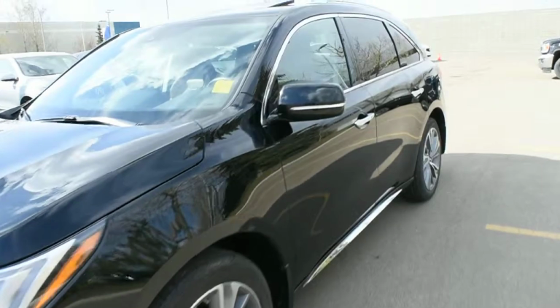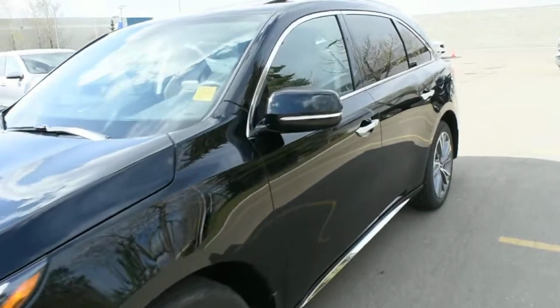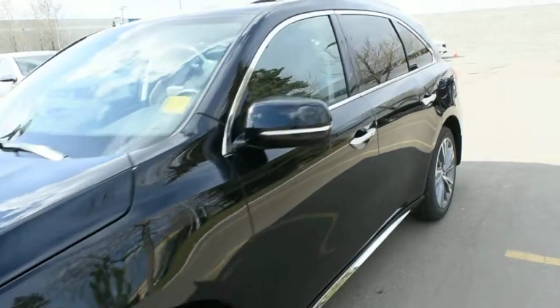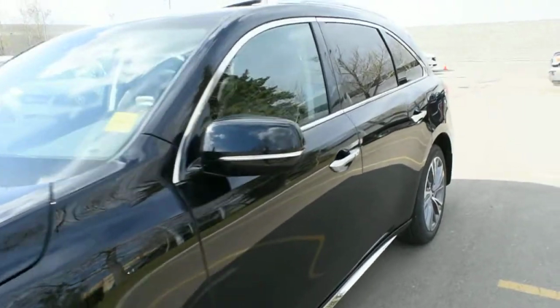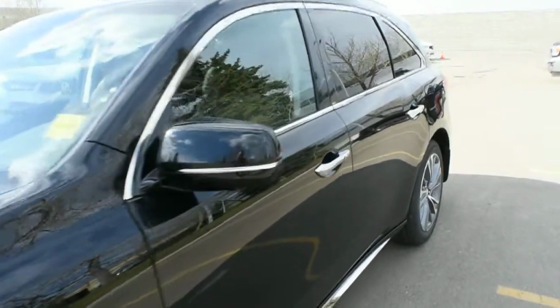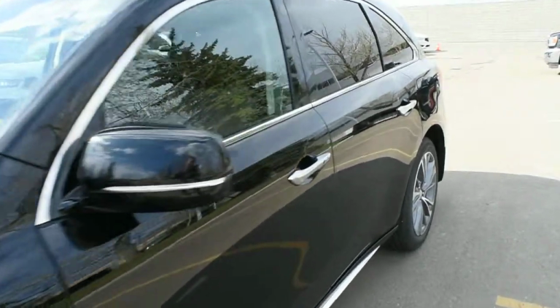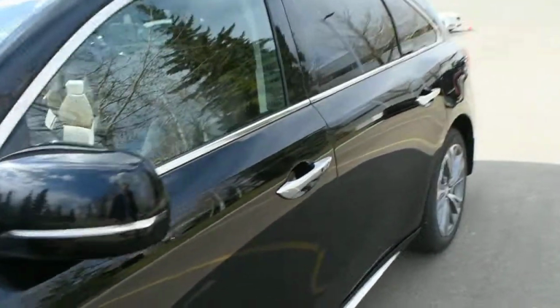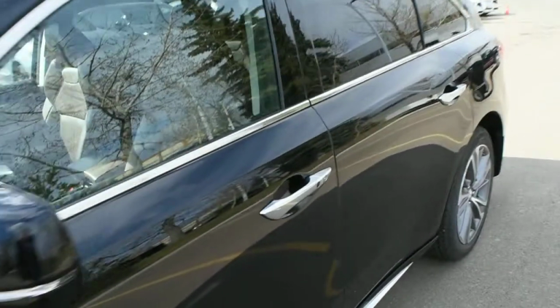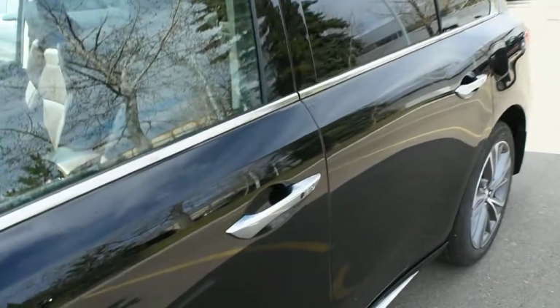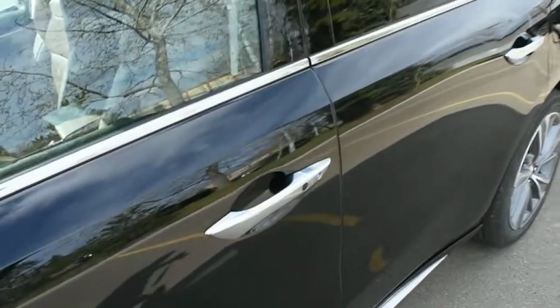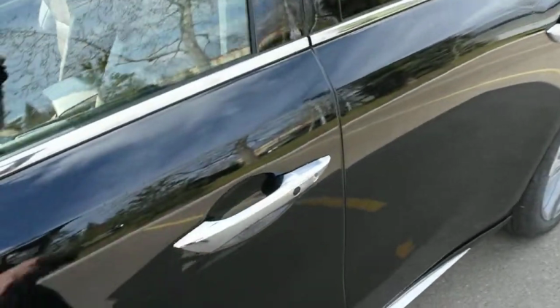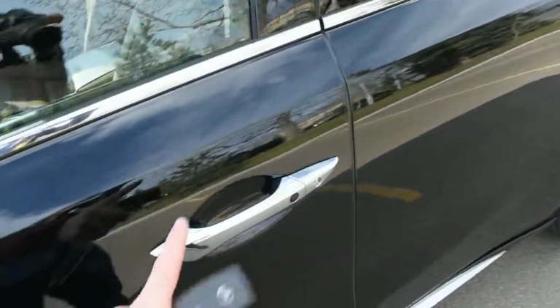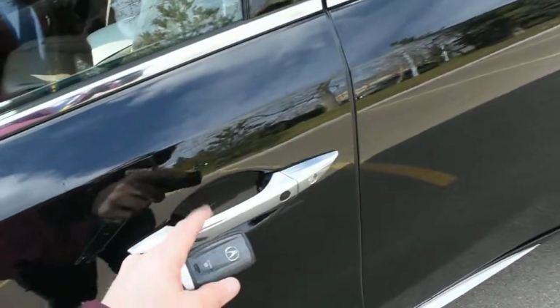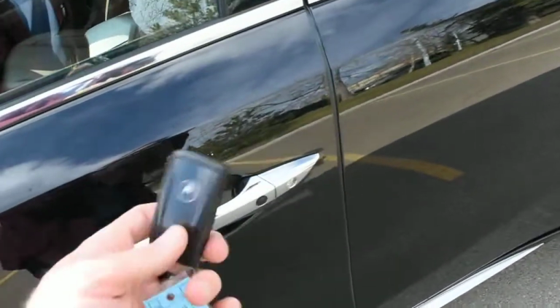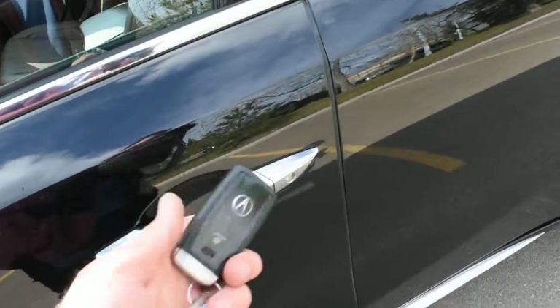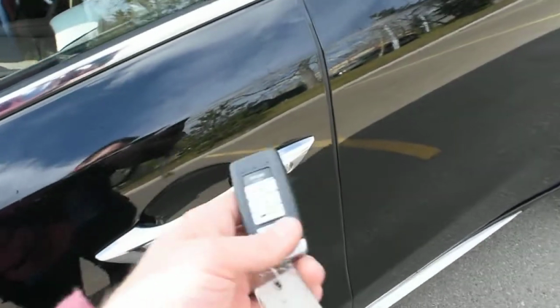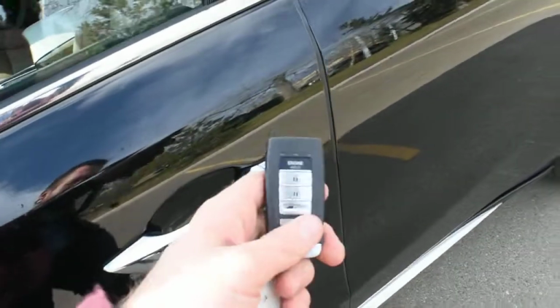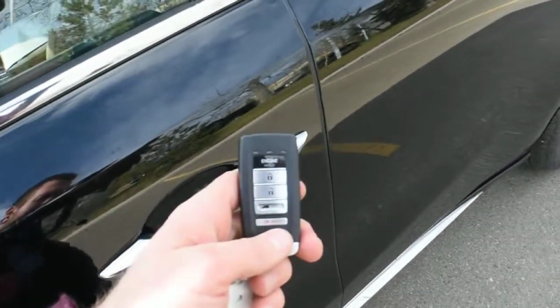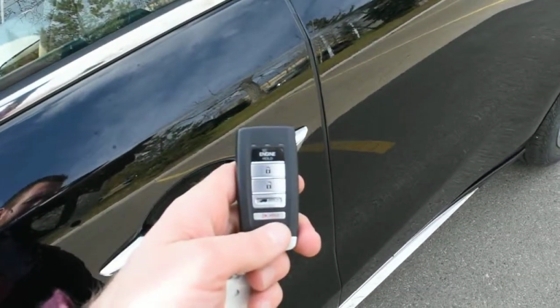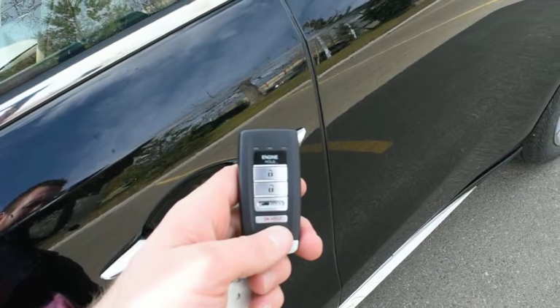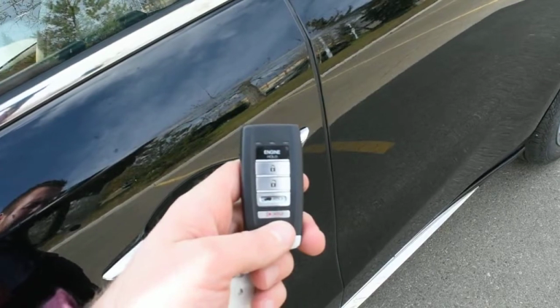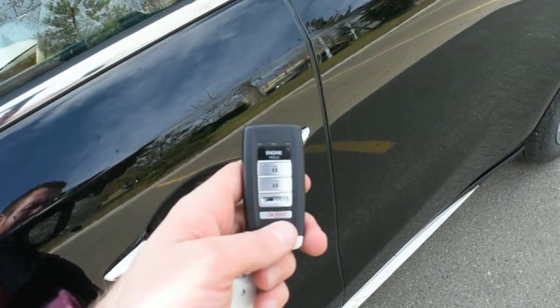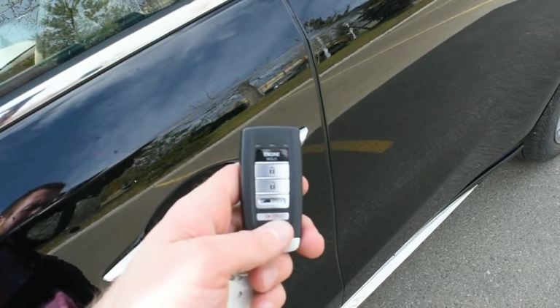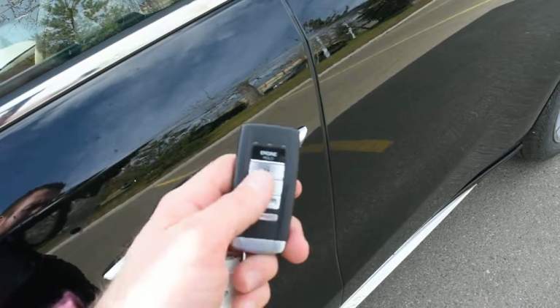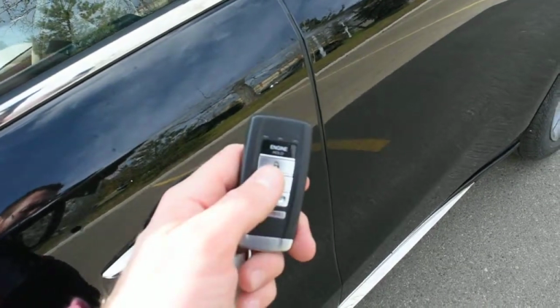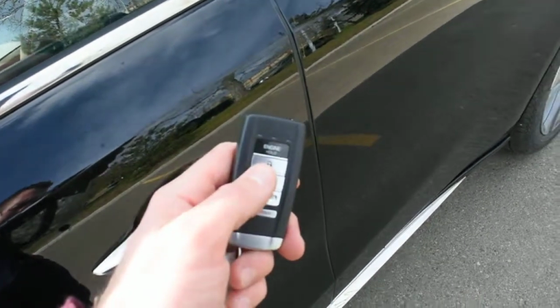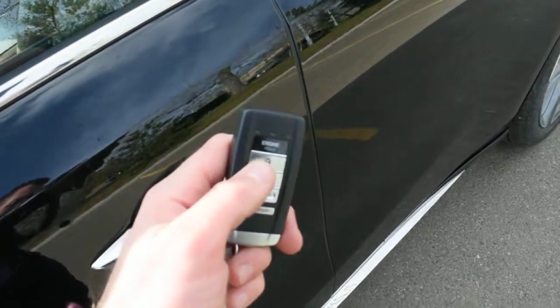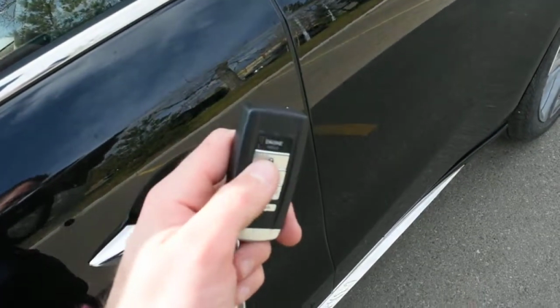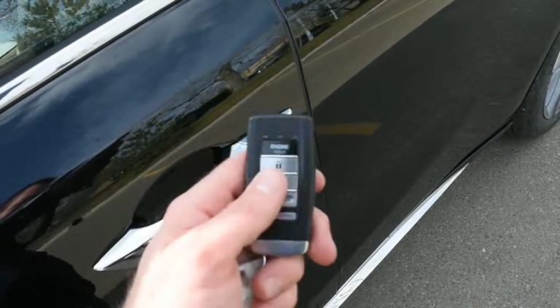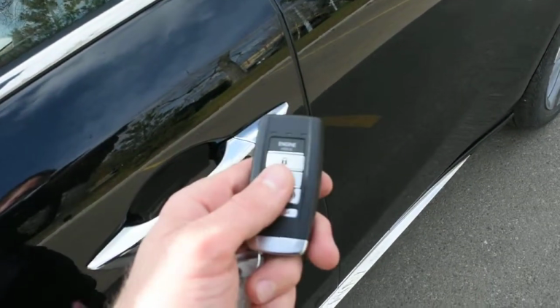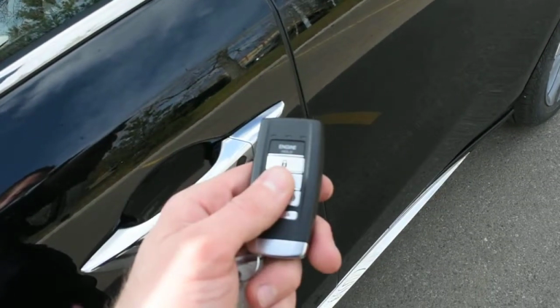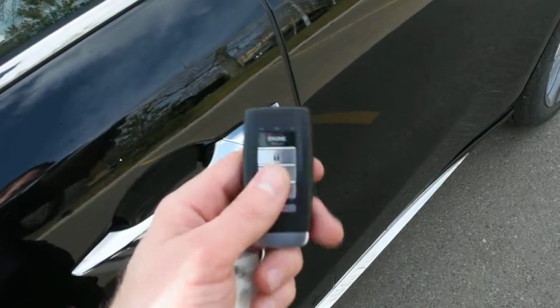Making our way towards the cabin, this does come with a true keyless entry system with your smart key. The smart key also holds an integrated remote starter system.